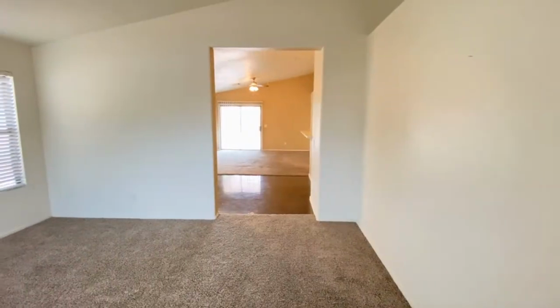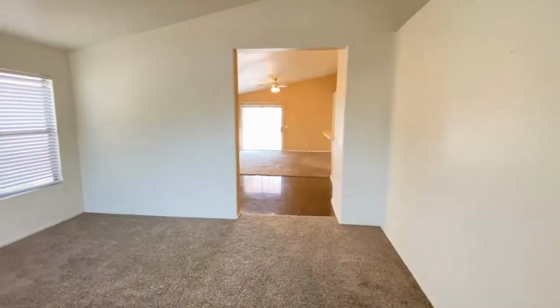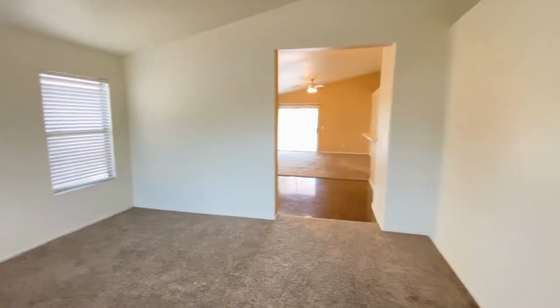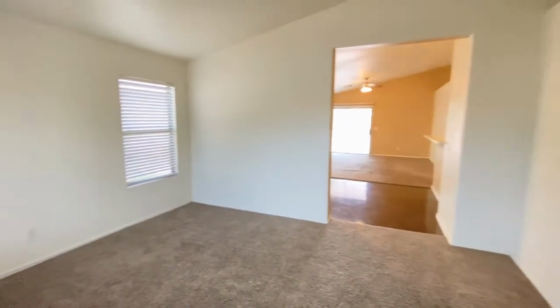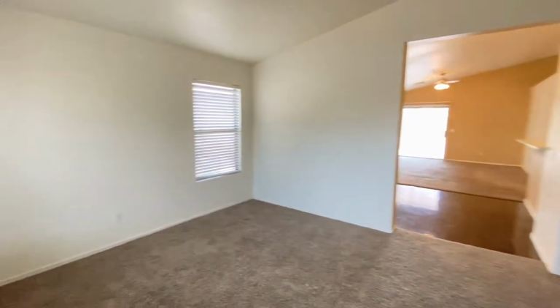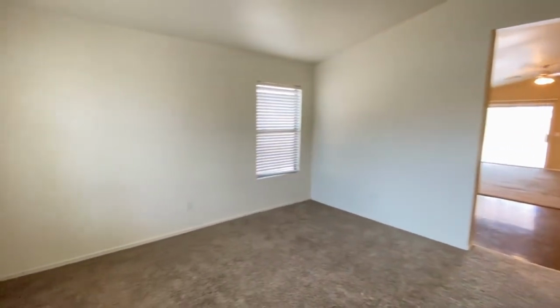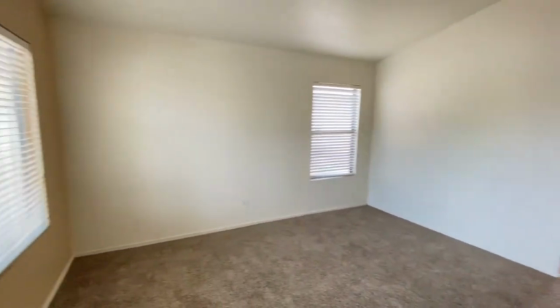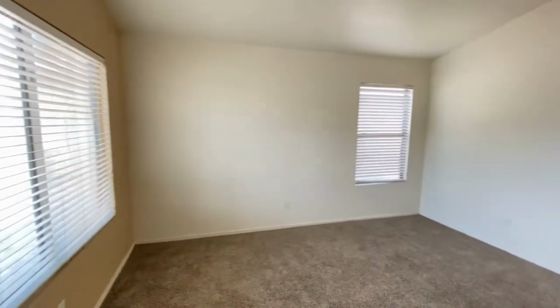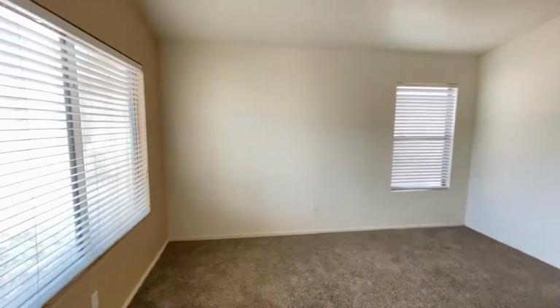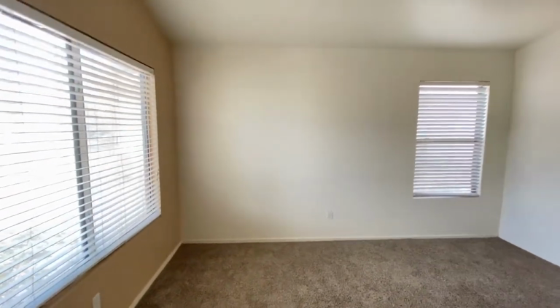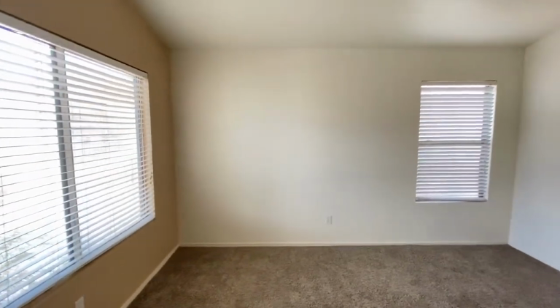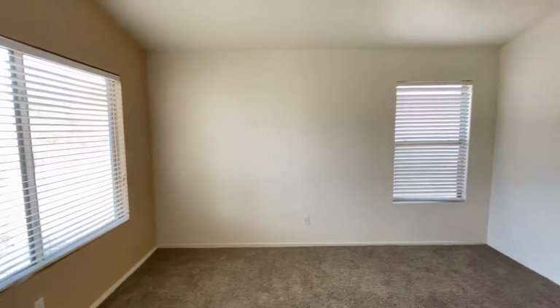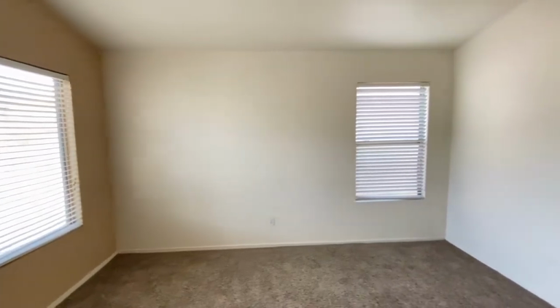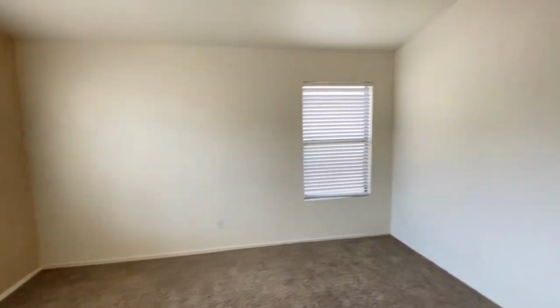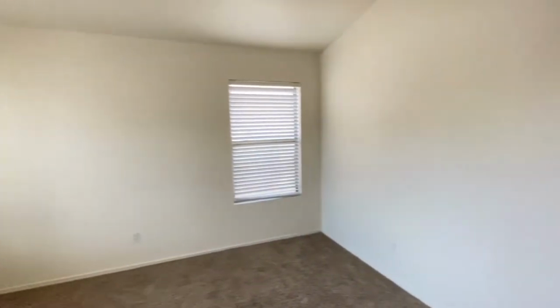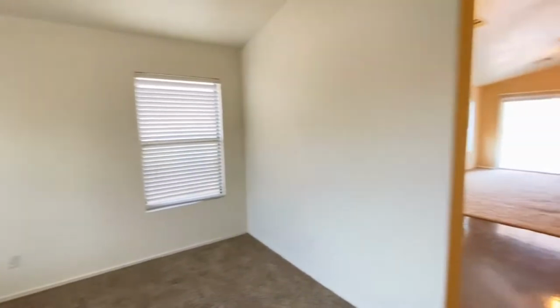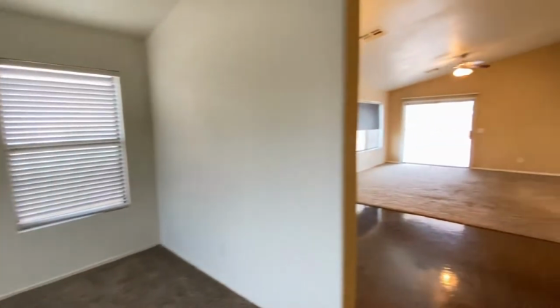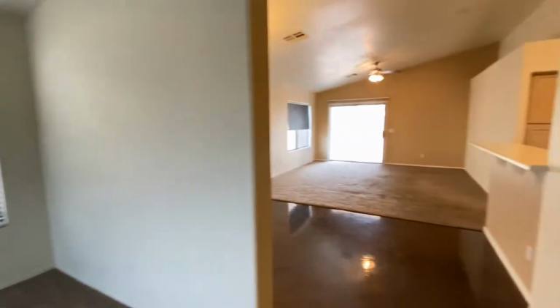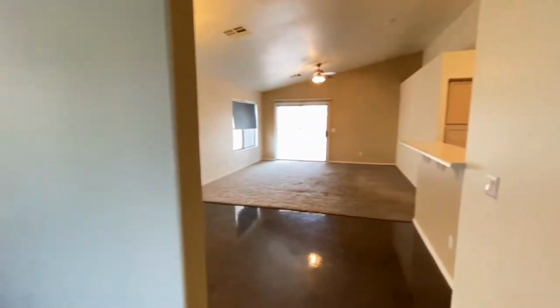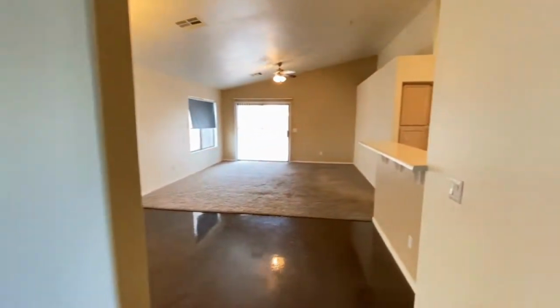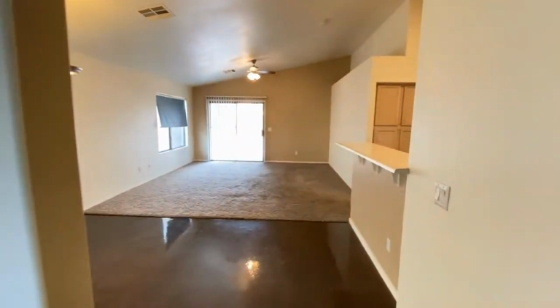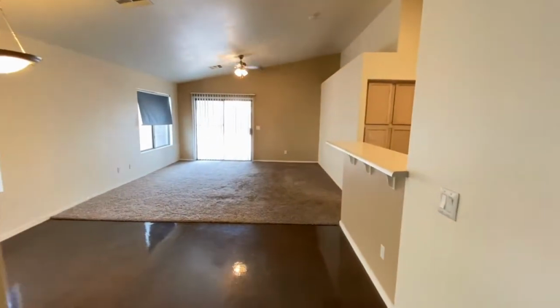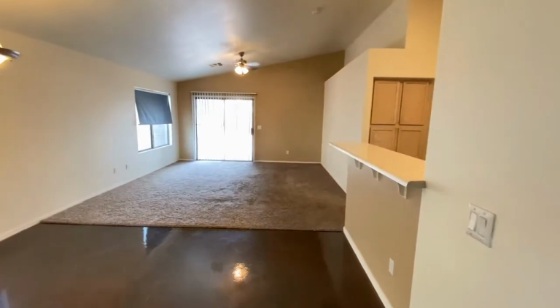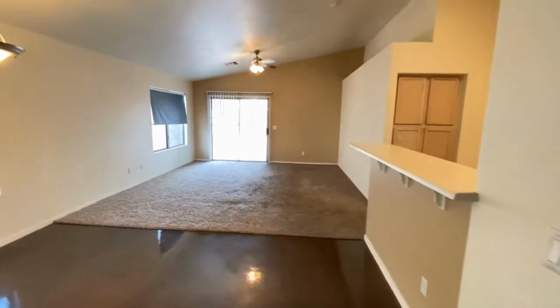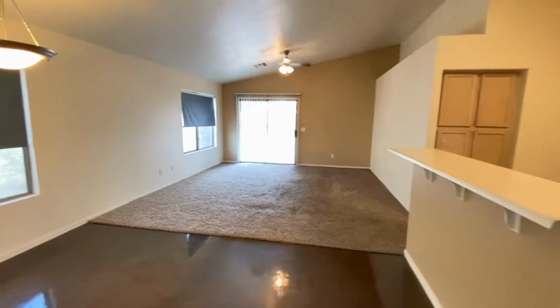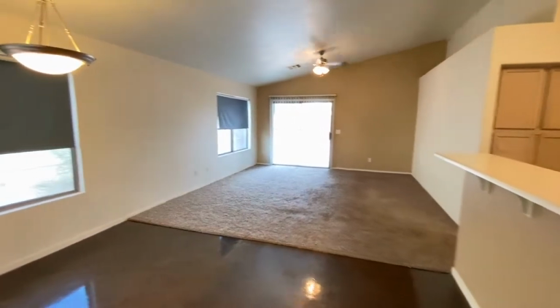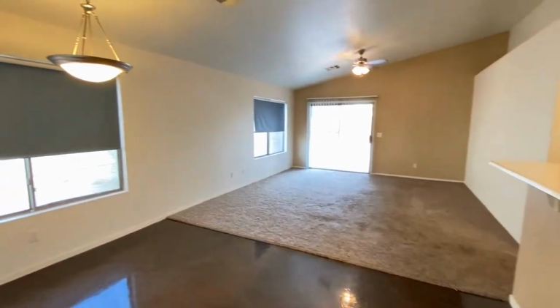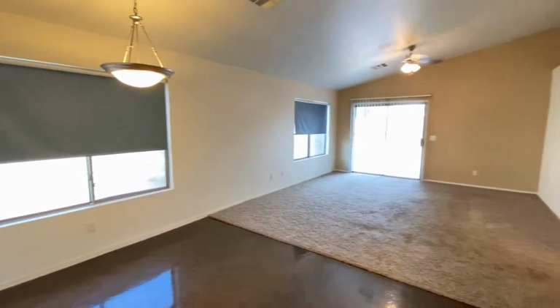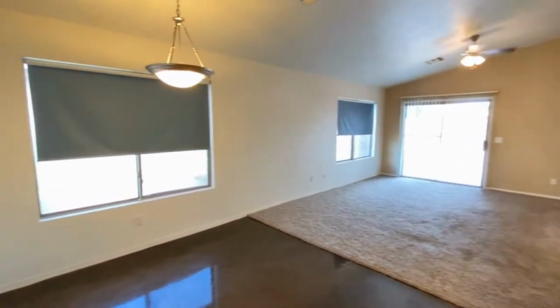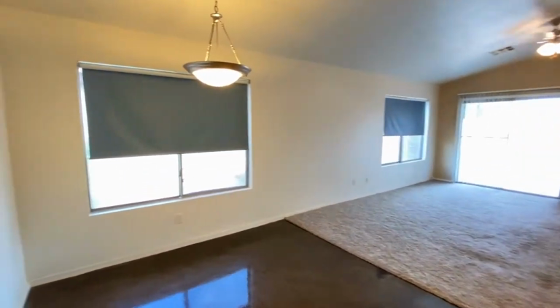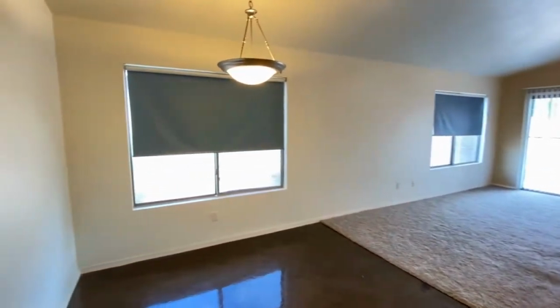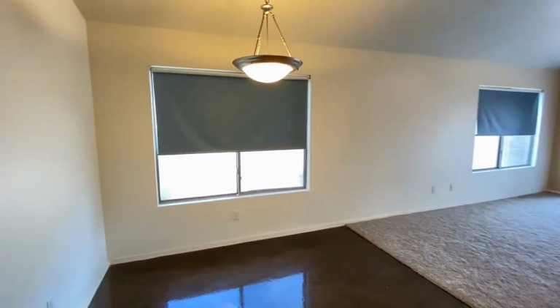Here we are in the entryway, the formal living area — great carpet, great paint, plenty of natural light. Walk into the dining area with a beautifully finished concrete floor.